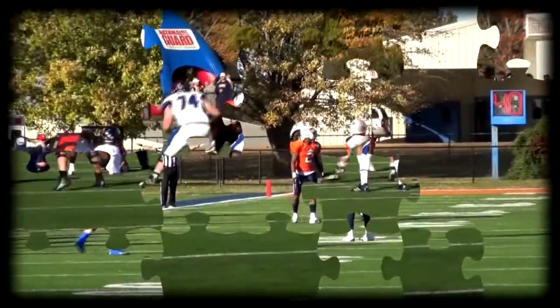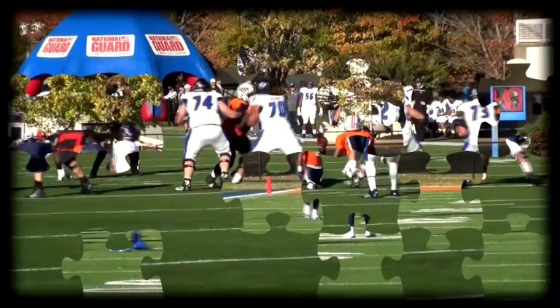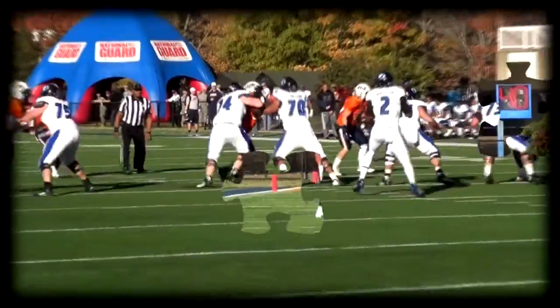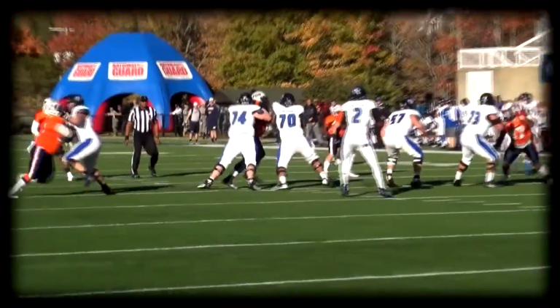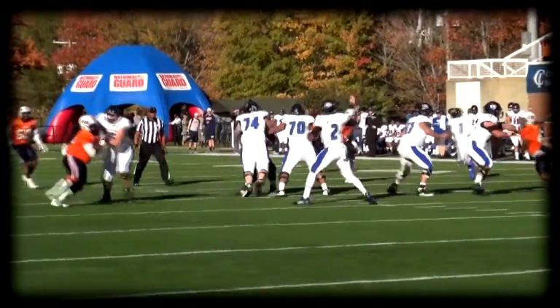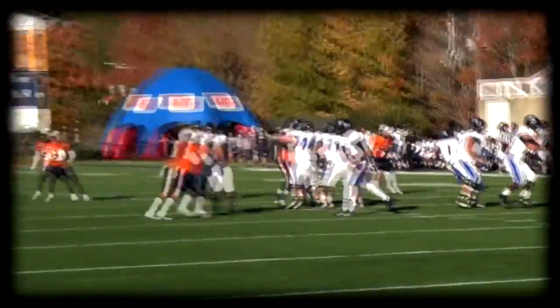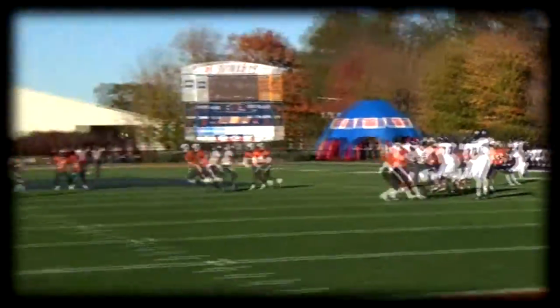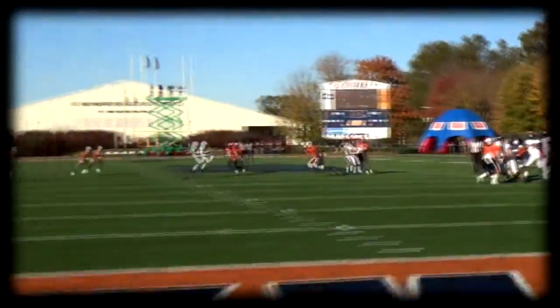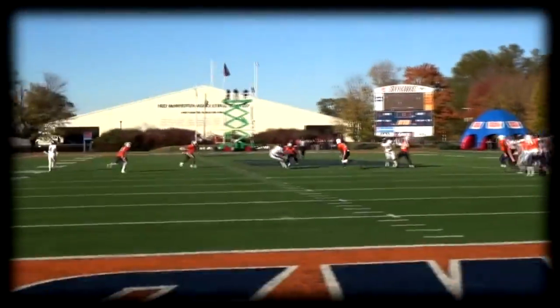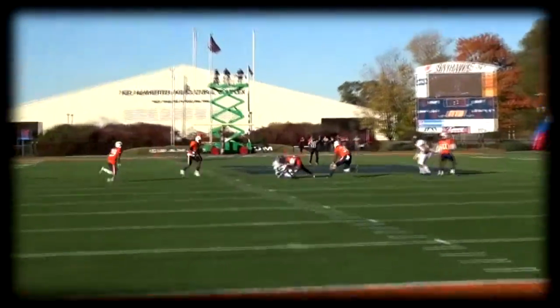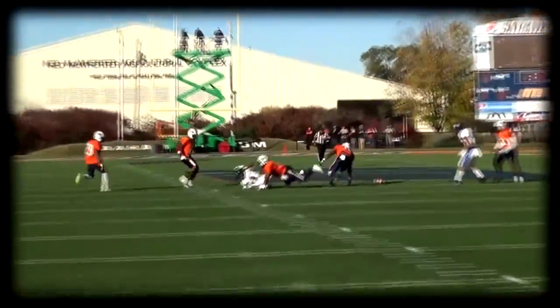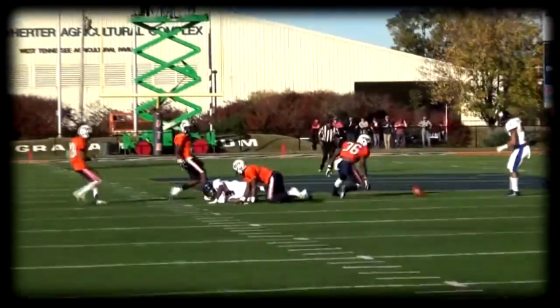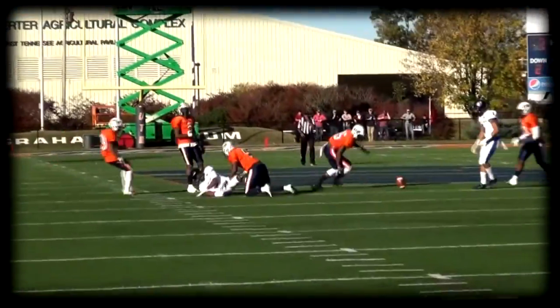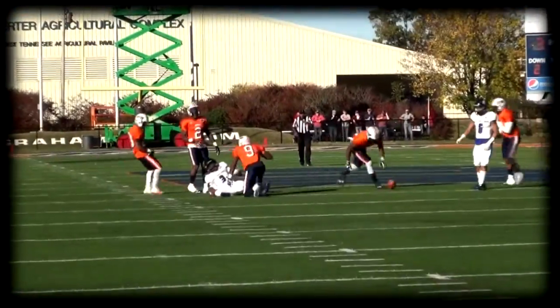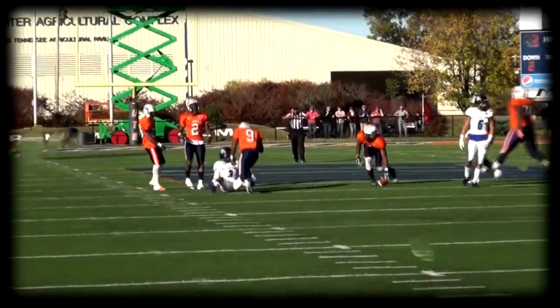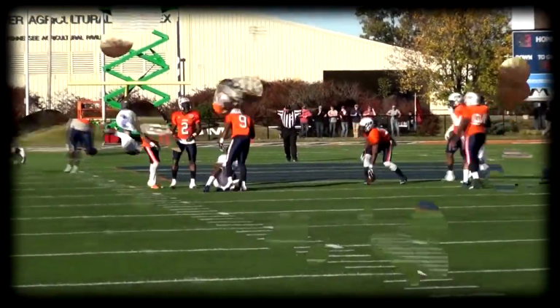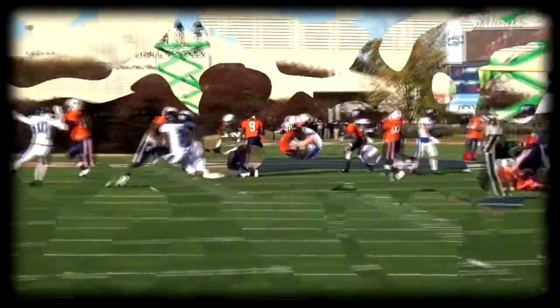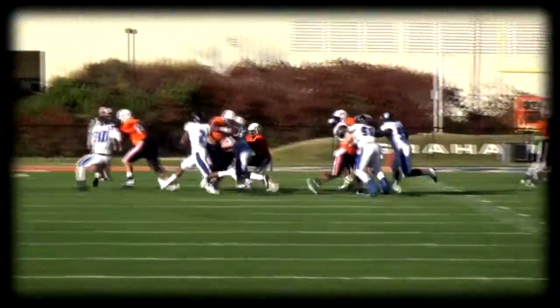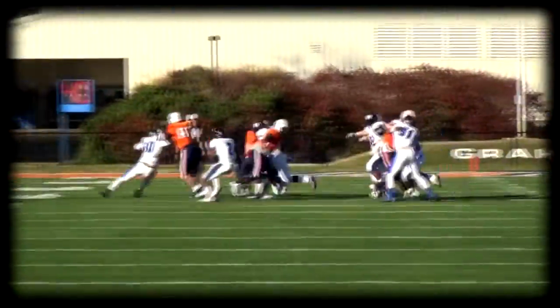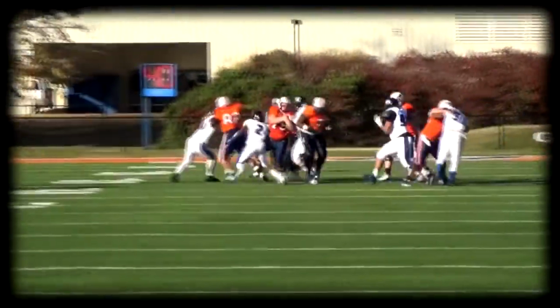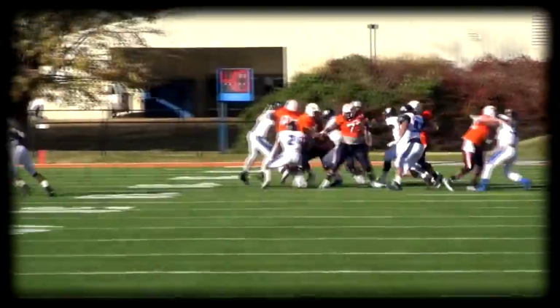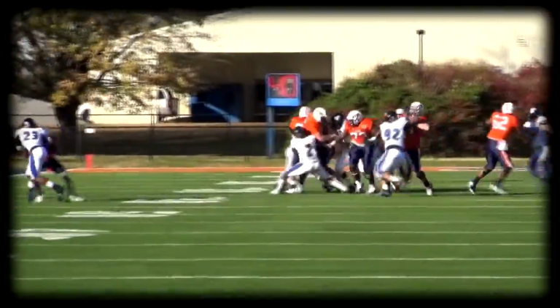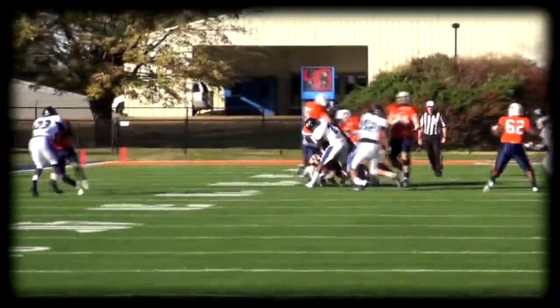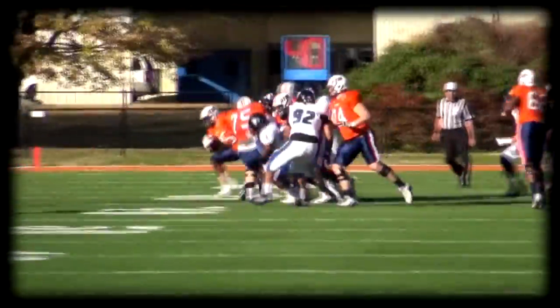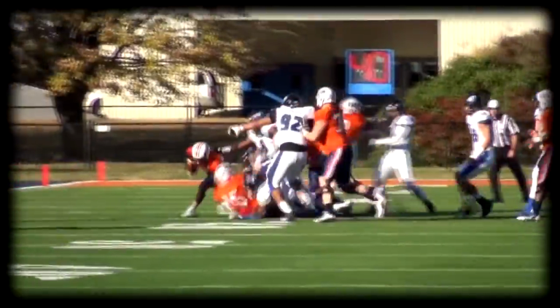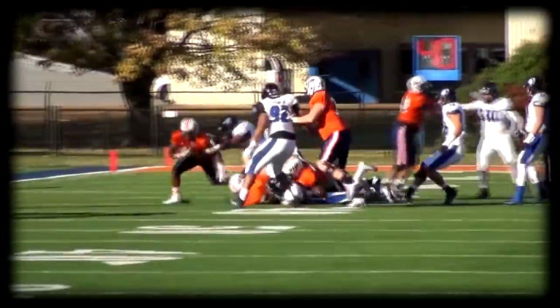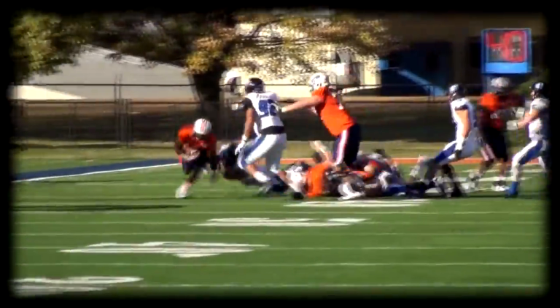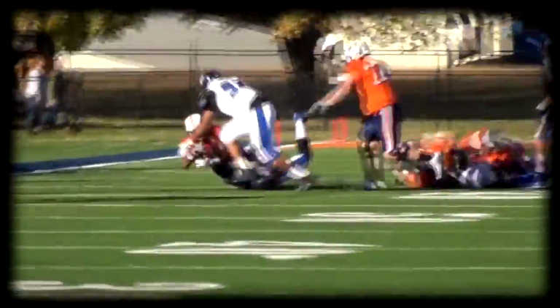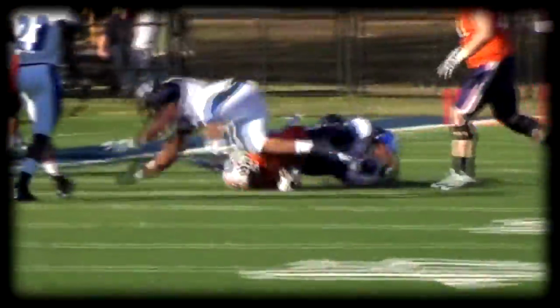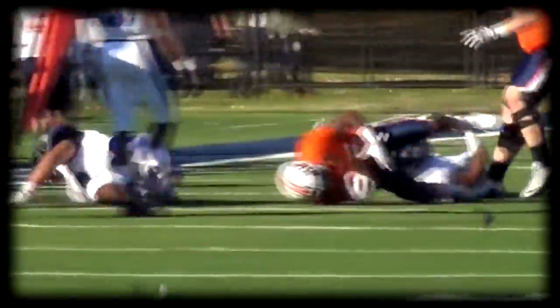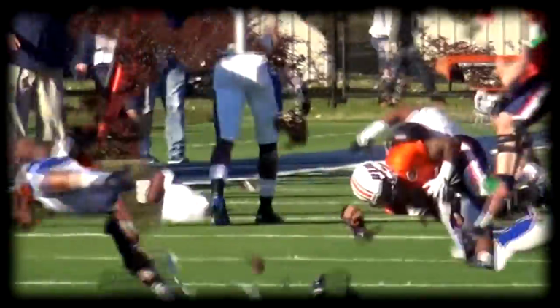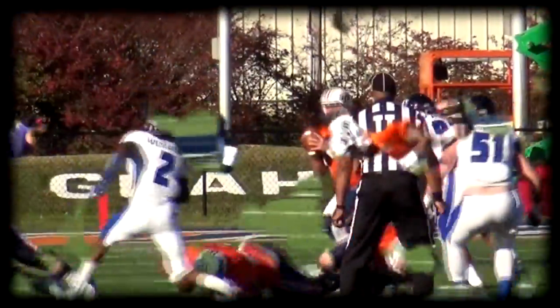There goes the quarterback, one-two drop, there it is, complete, in and out of the hand side. Here's the handoff to Ledavin, Ledavin gets away and stretches it out.